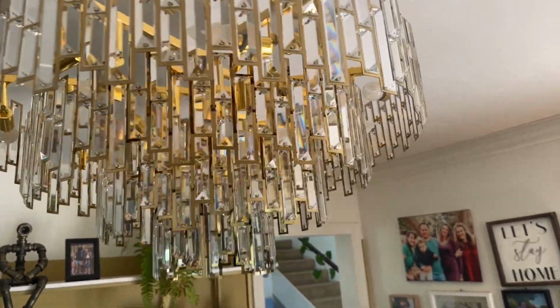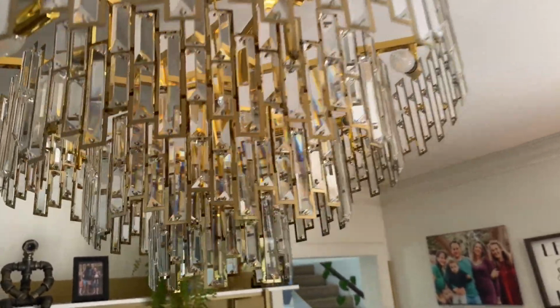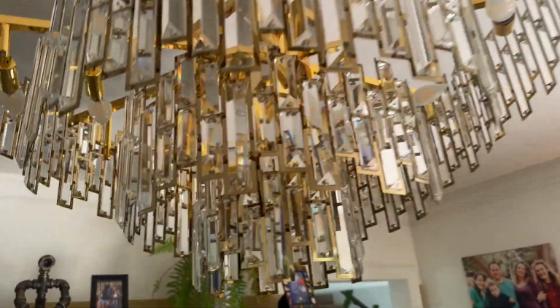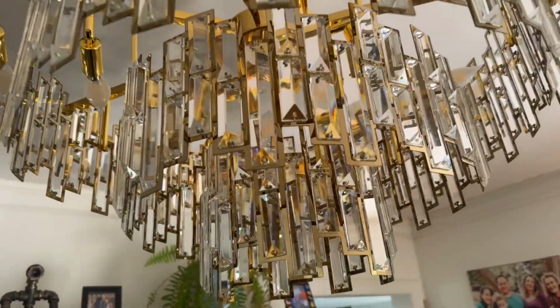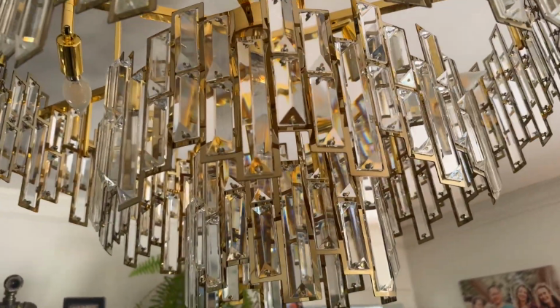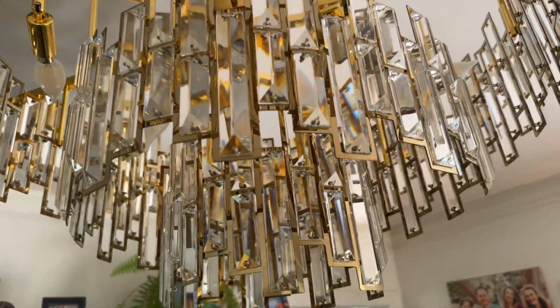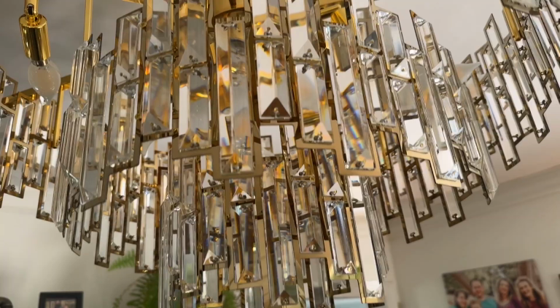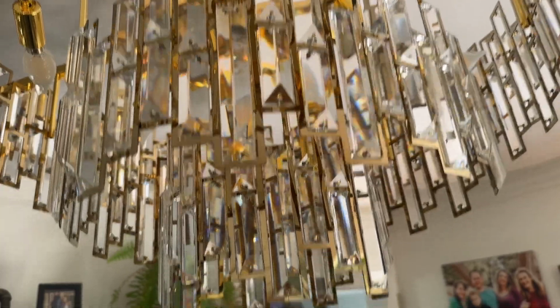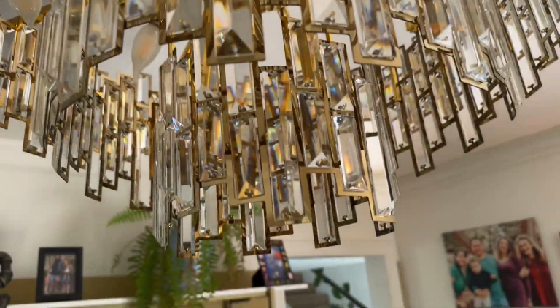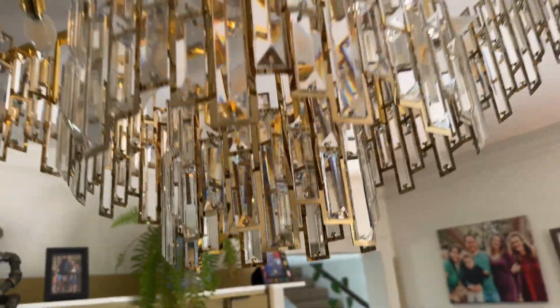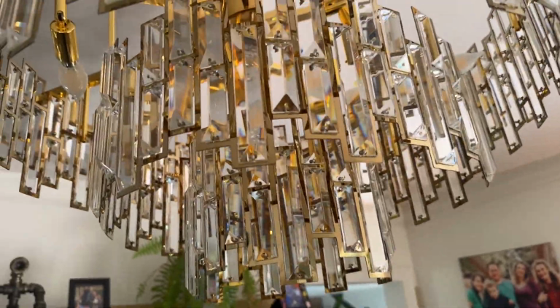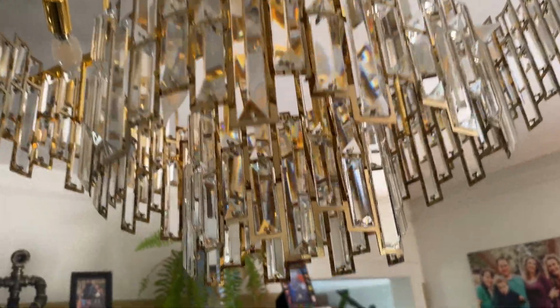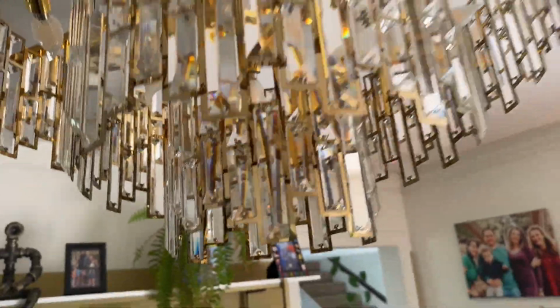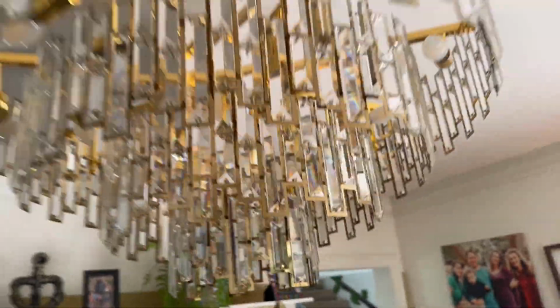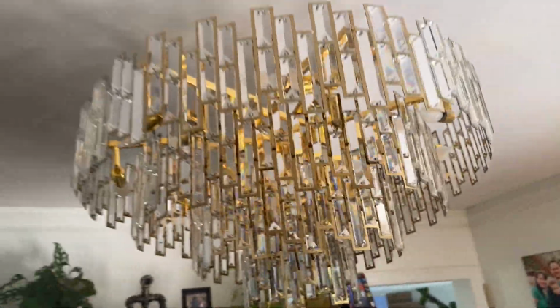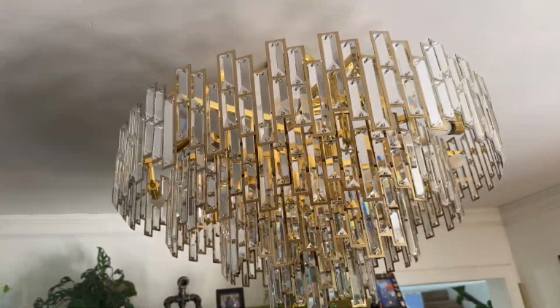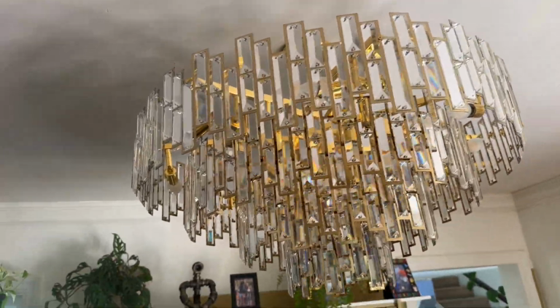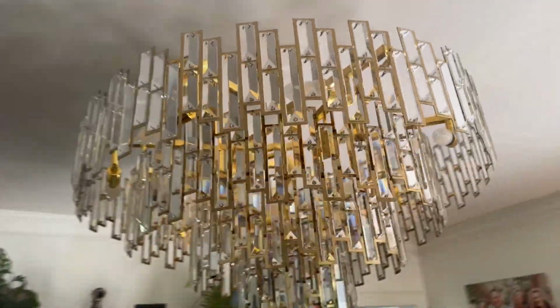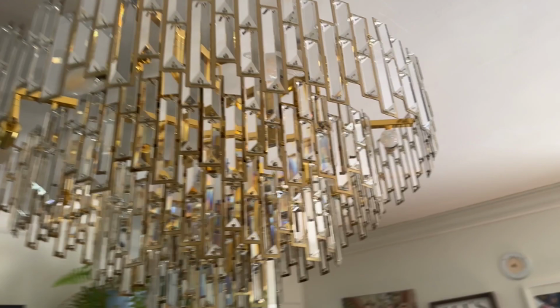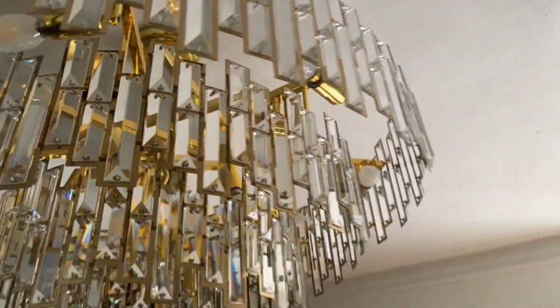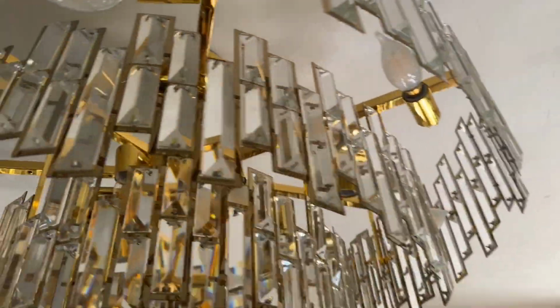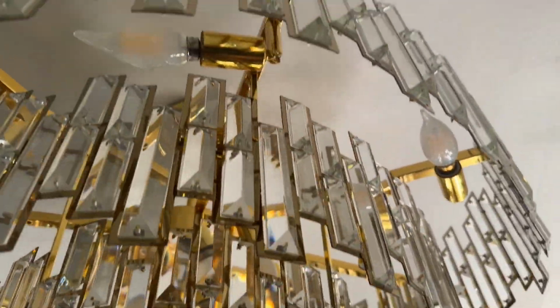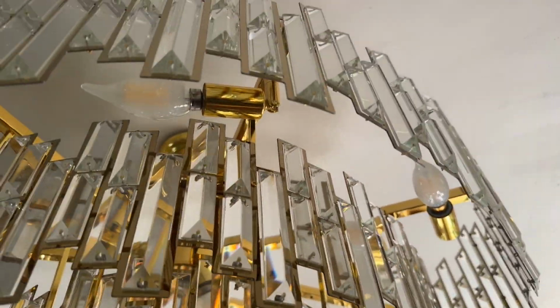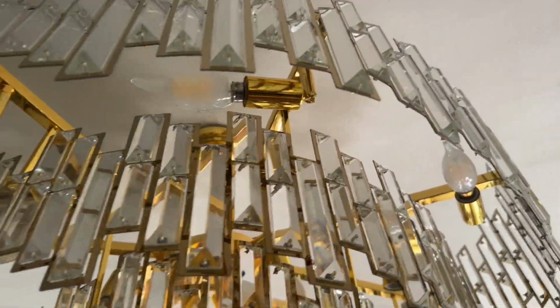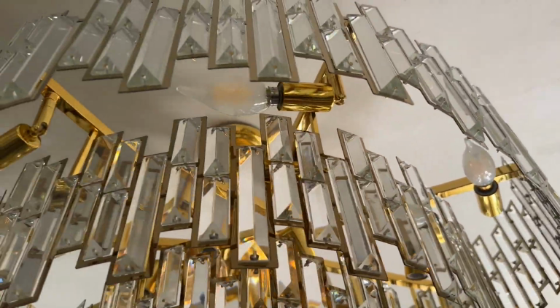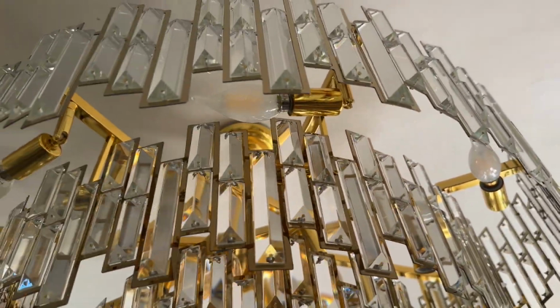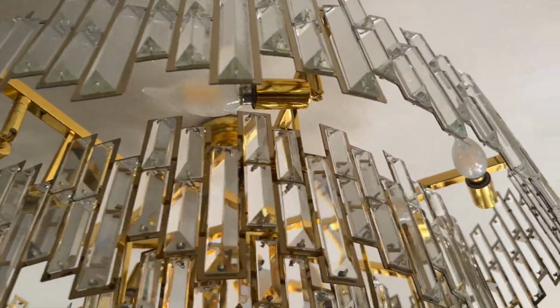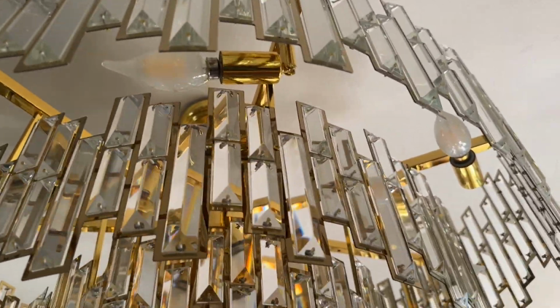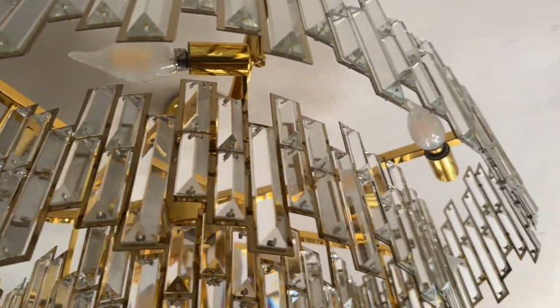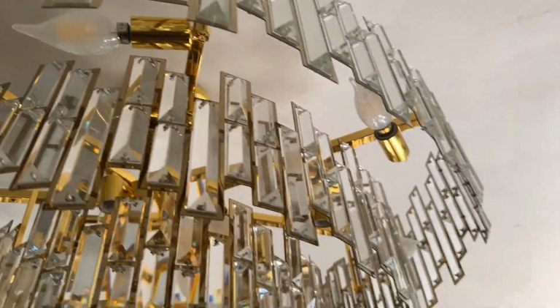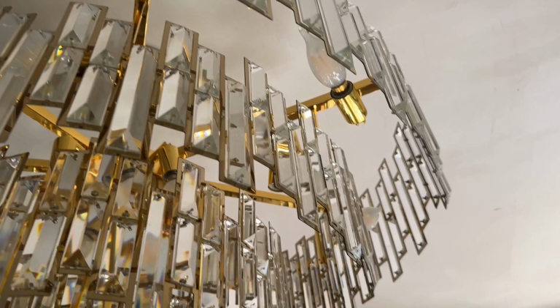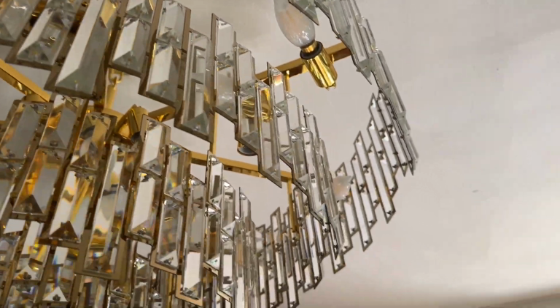All I had to do was install these two smaller trays. This takes 18 E12 light bulbs — you can see them there, and they're movable, so you can put them at different angles.